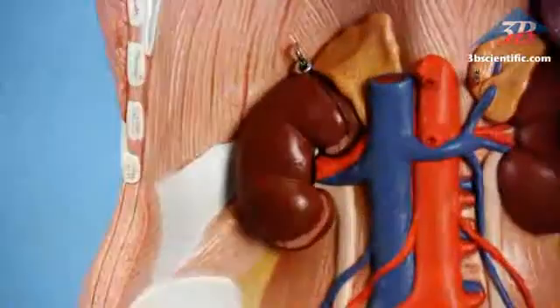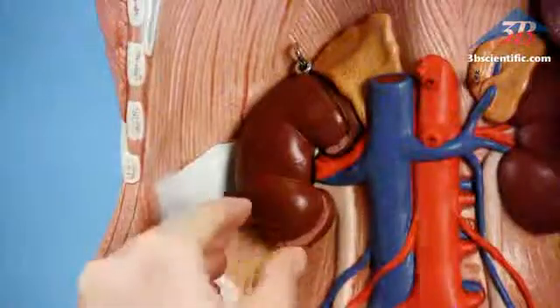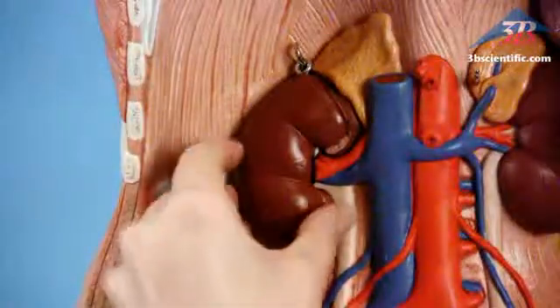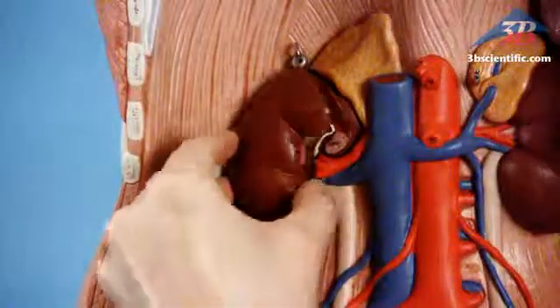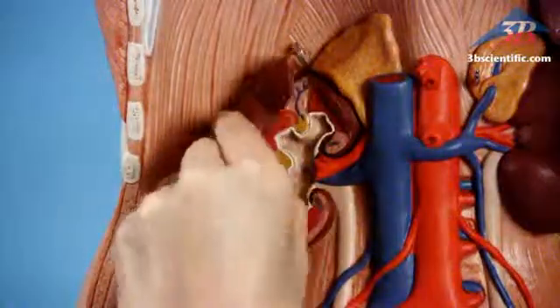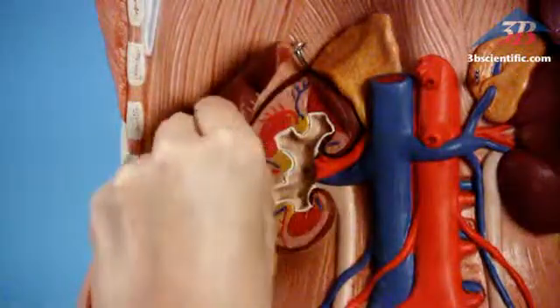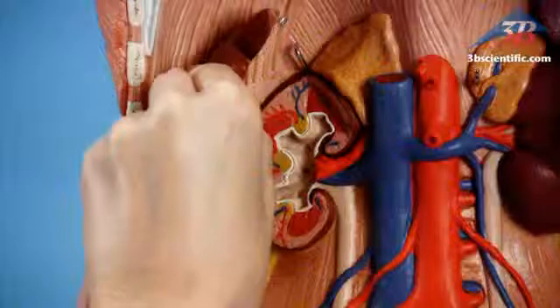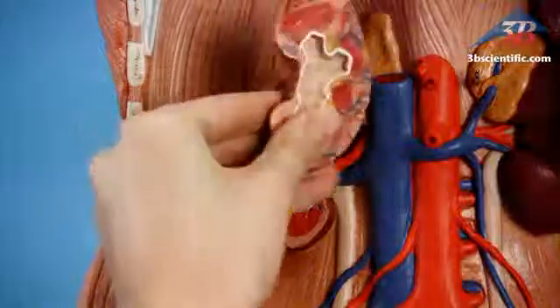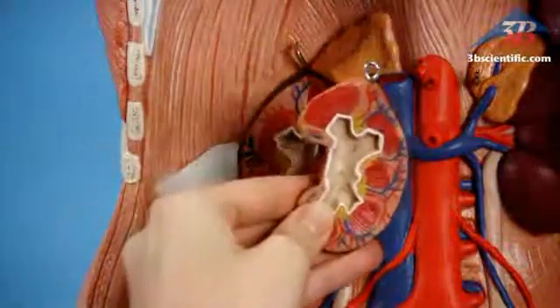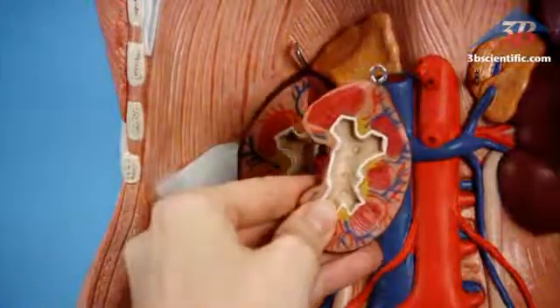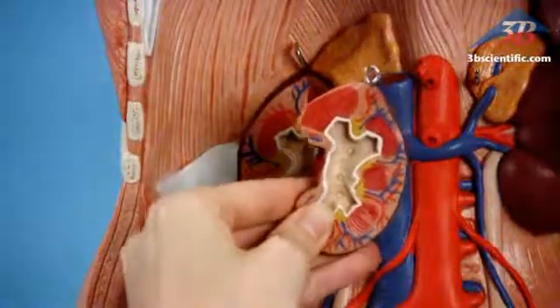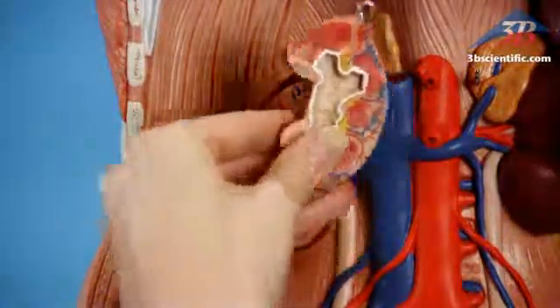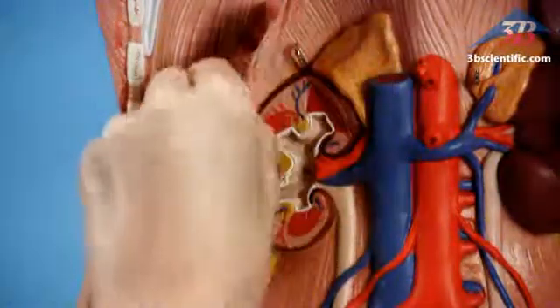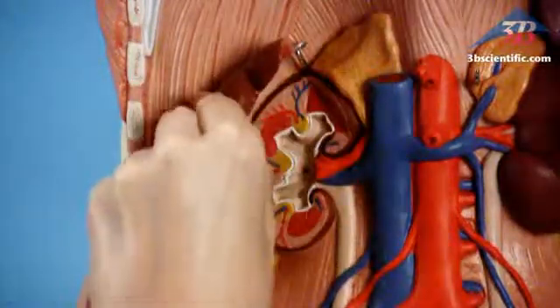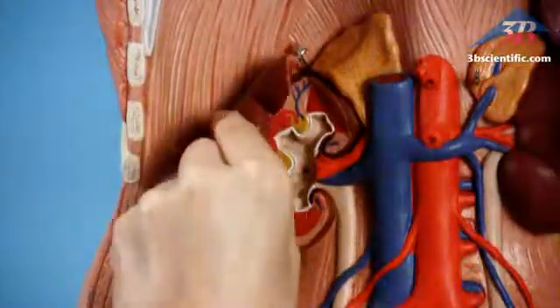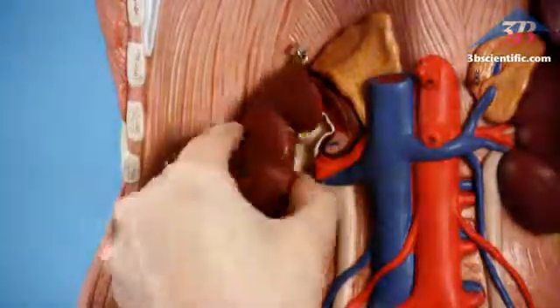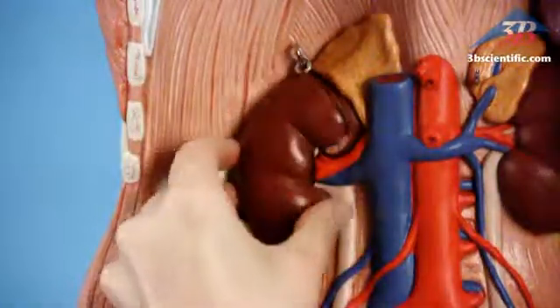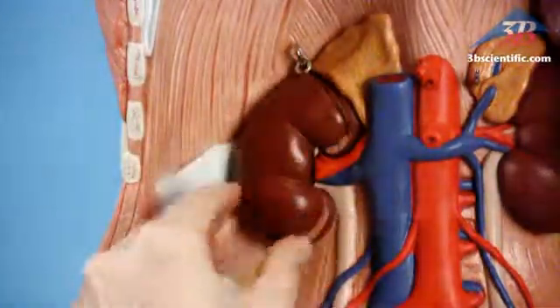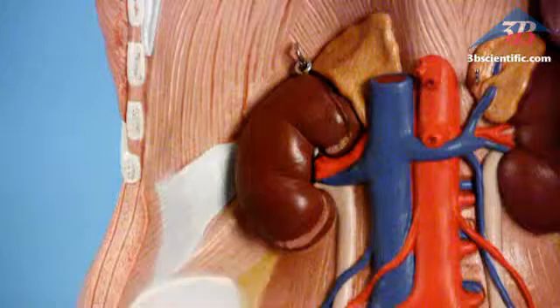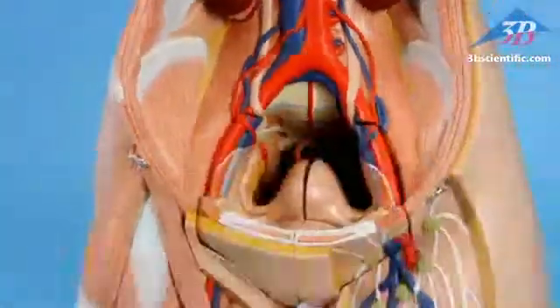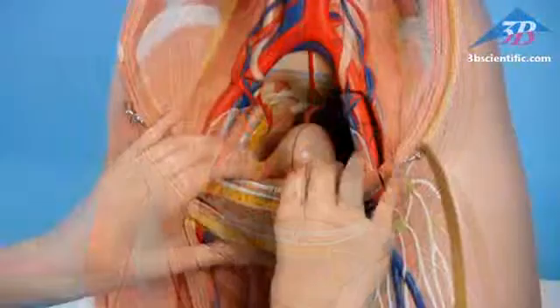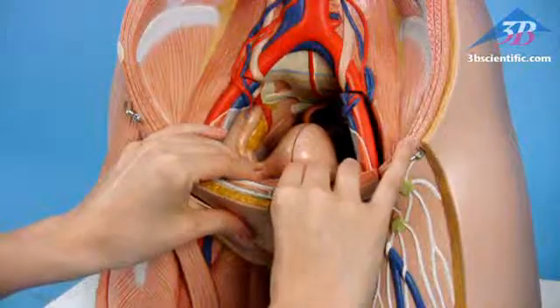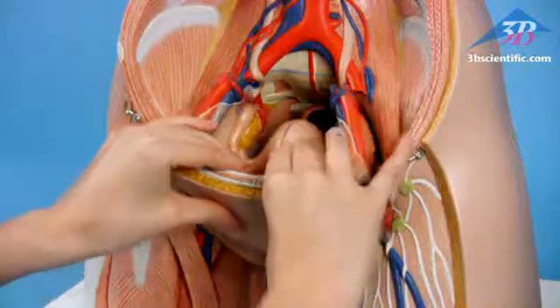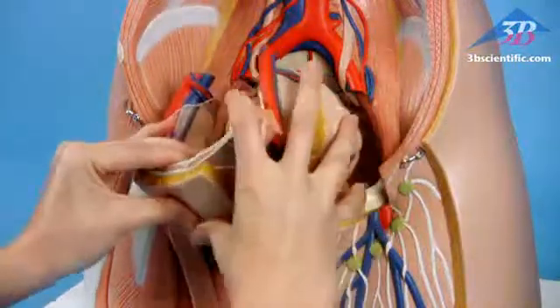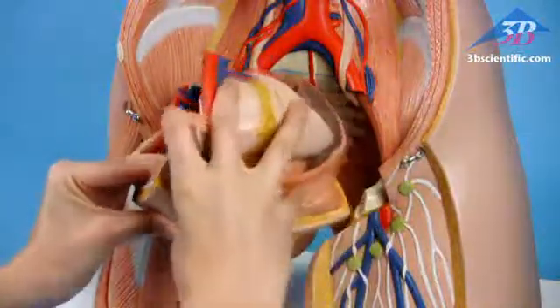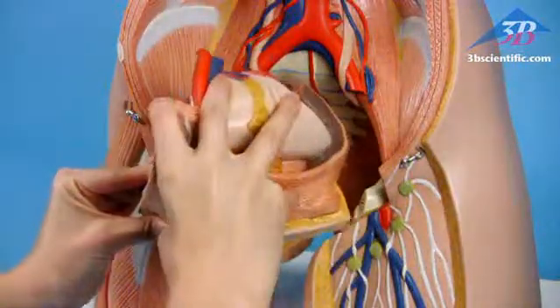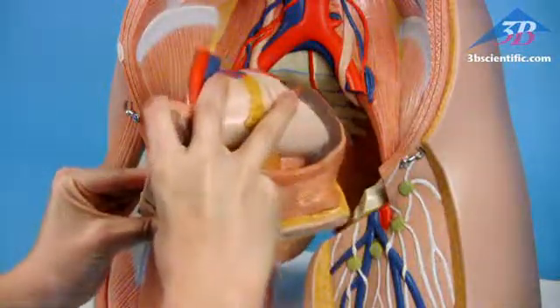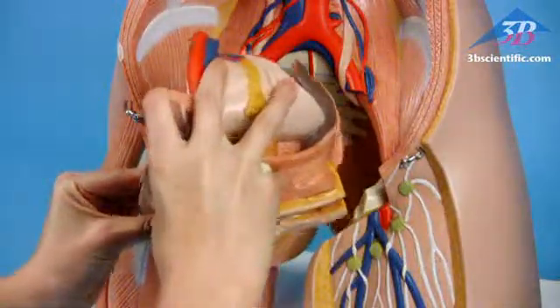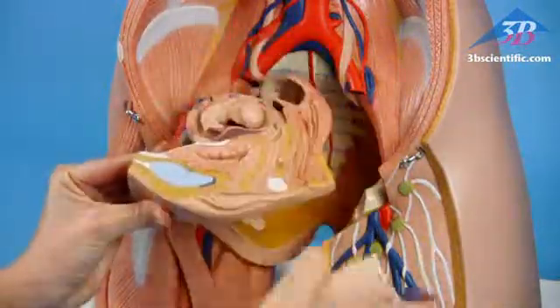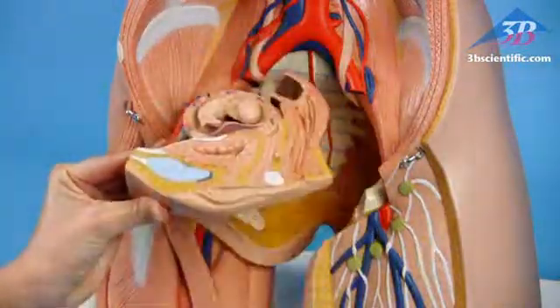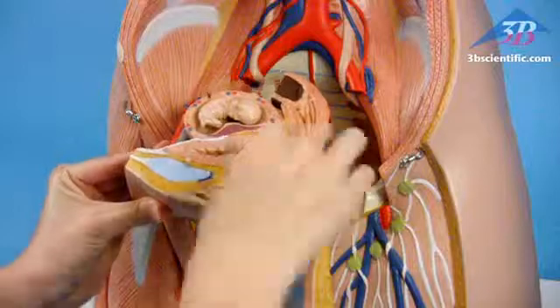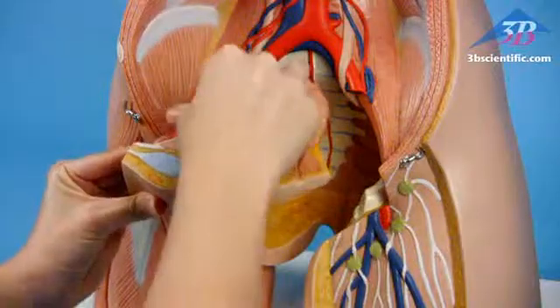Open the front kidney half to show the adrenal gland and renal and adrenal vessels. Exchangeable genital inserts include a four-part male and three-part female with embryo.